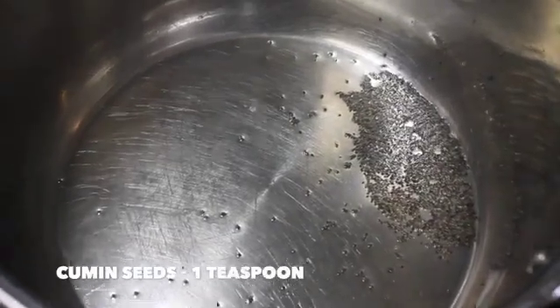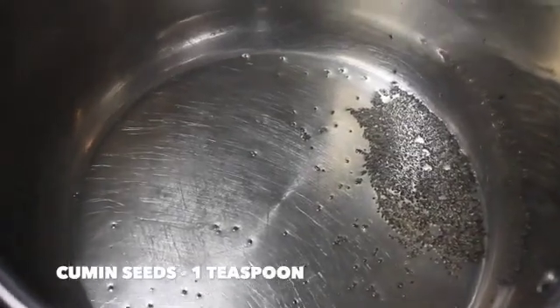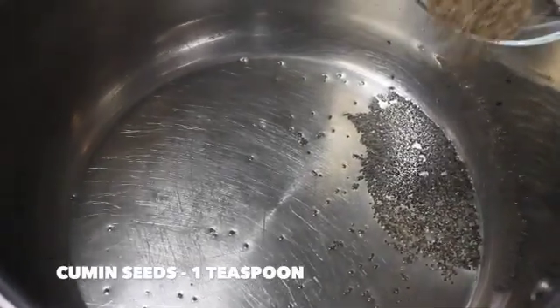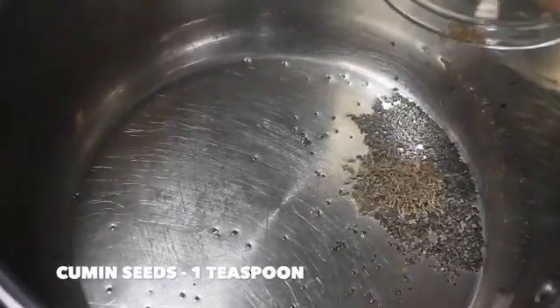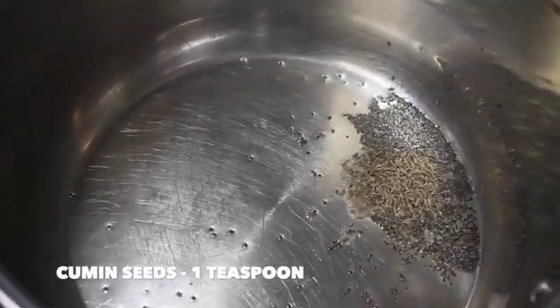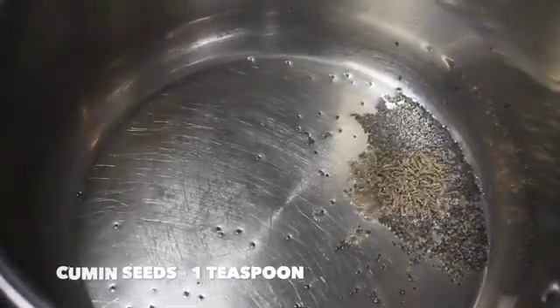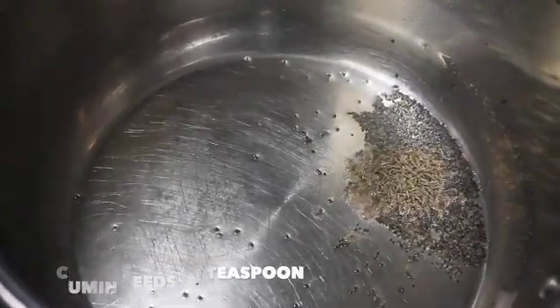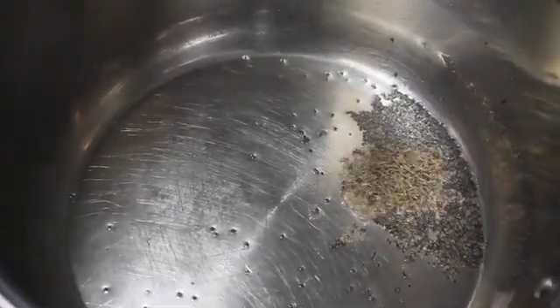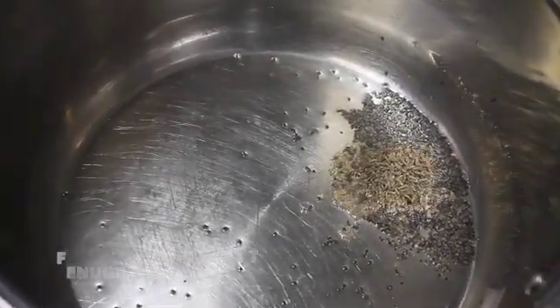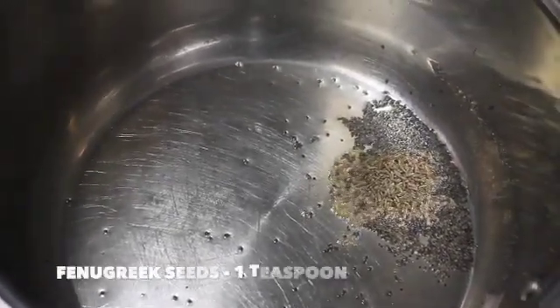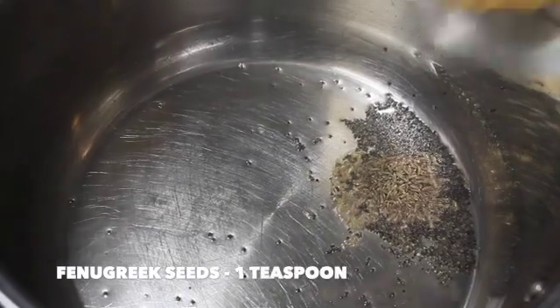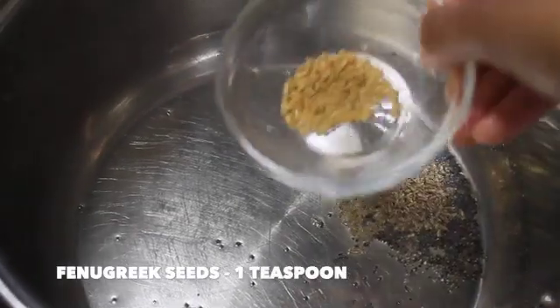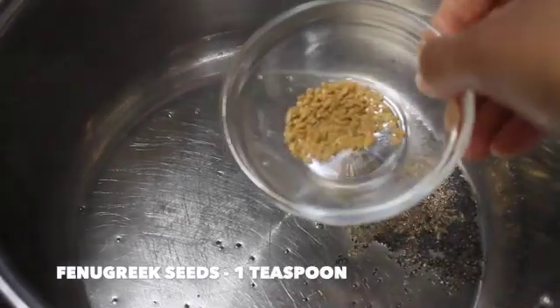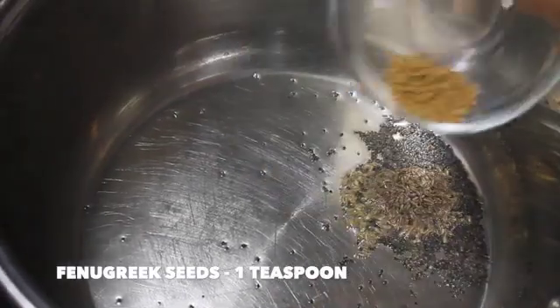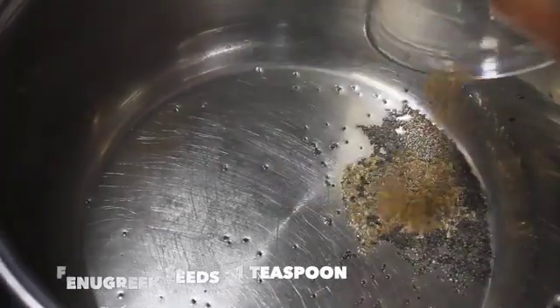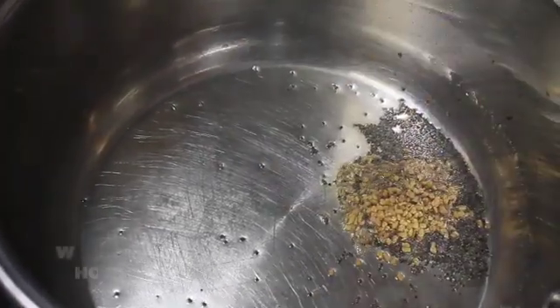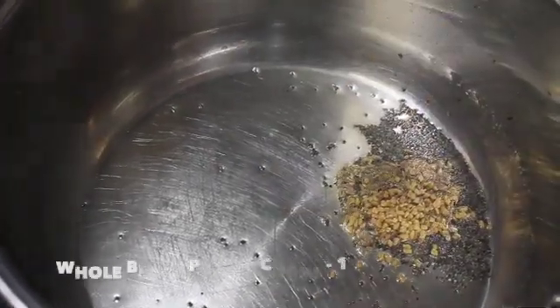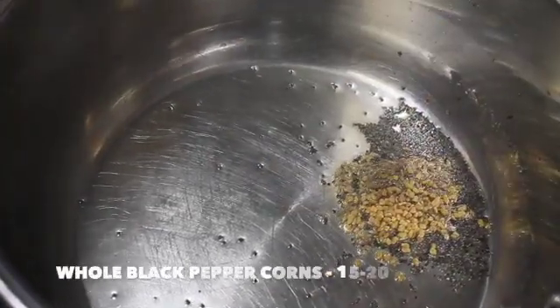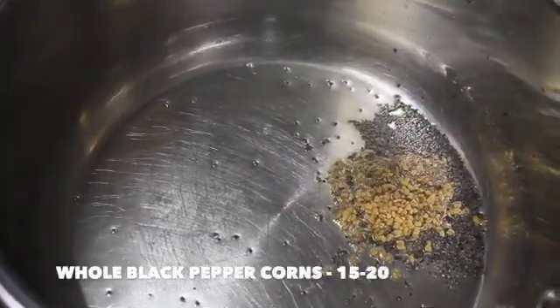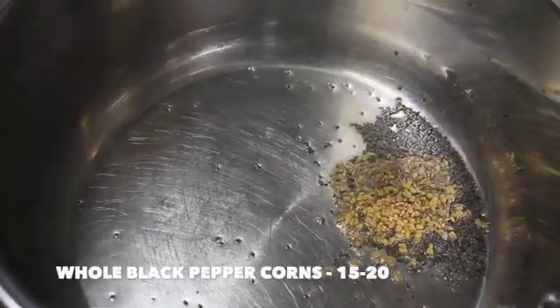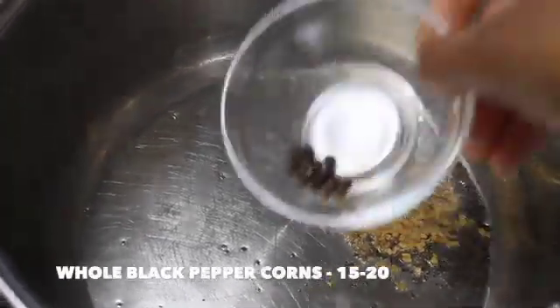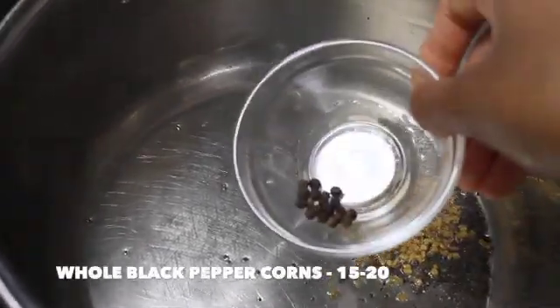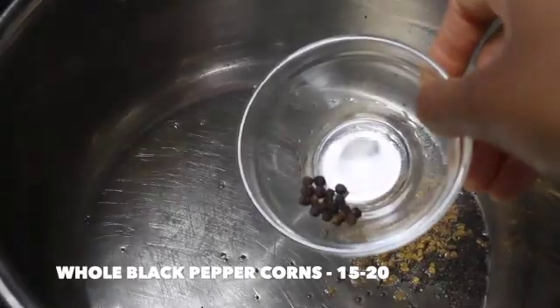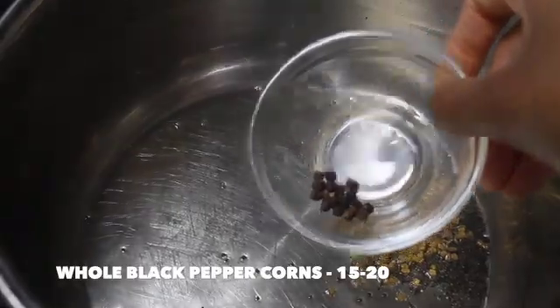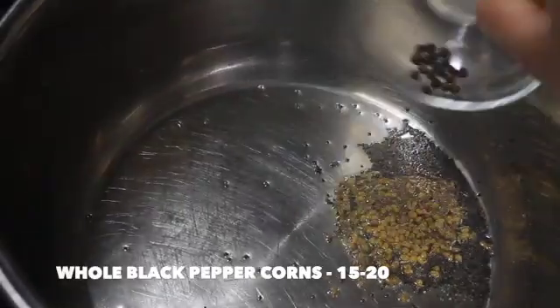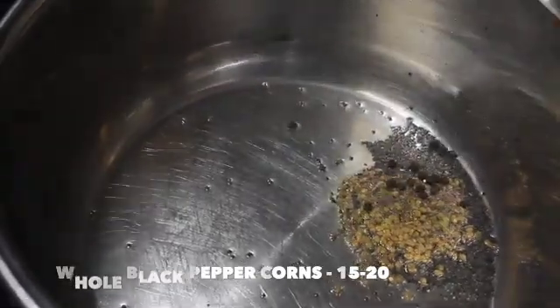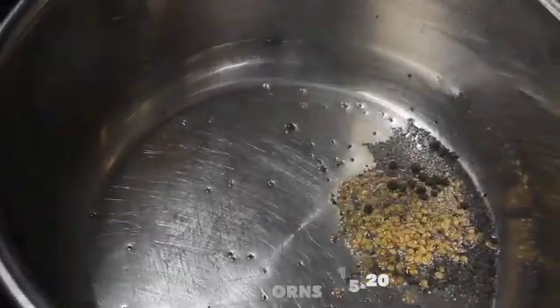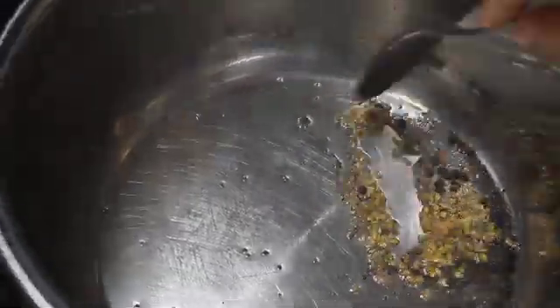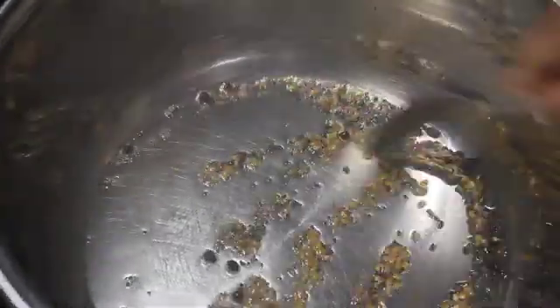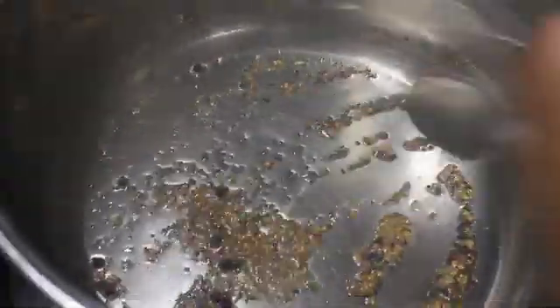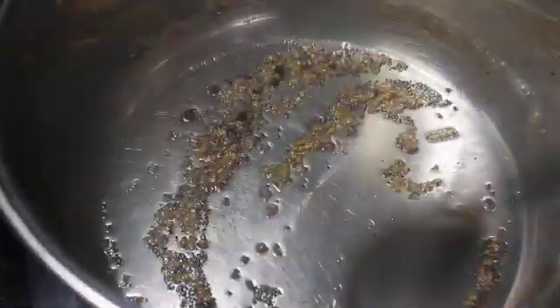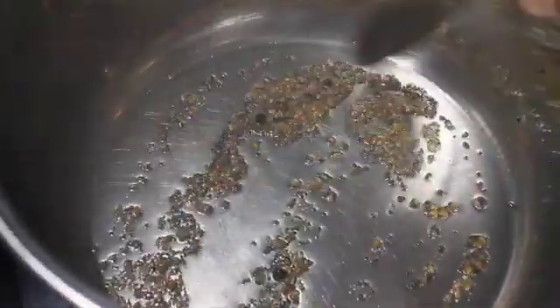Add in 1 teaspoon of cumin seeds, 1 teaspoon of fenugreek seeds, and 15 to 20 whole black peppercorns. Saute it for a while.